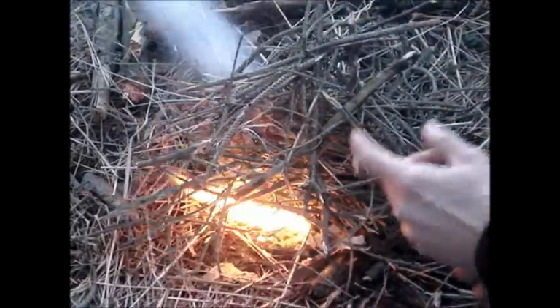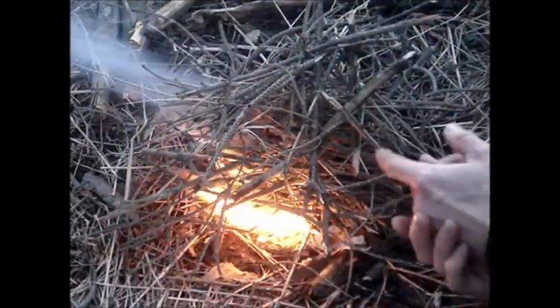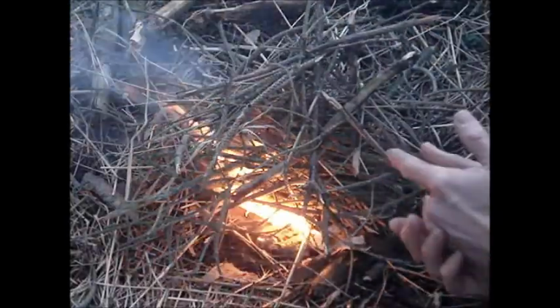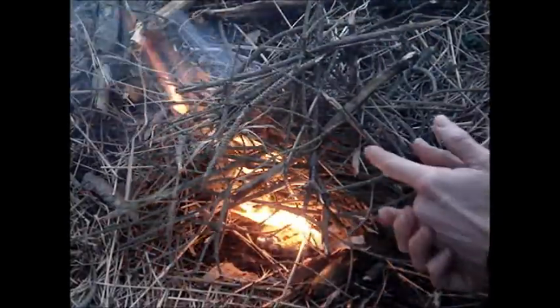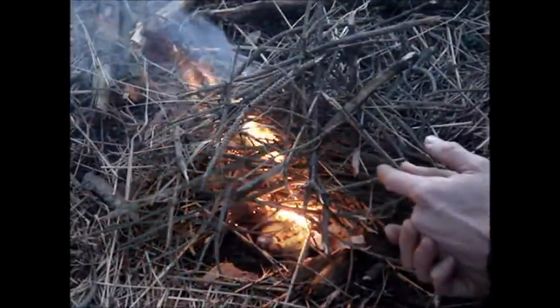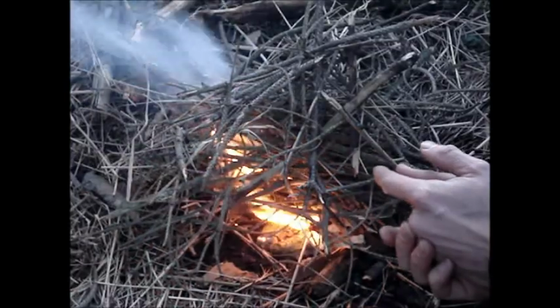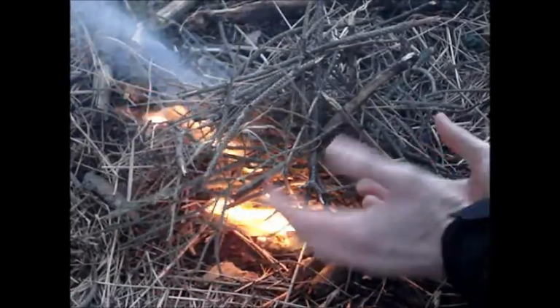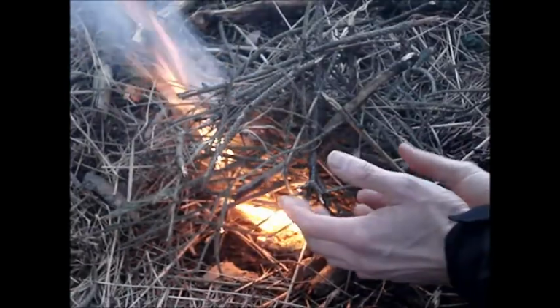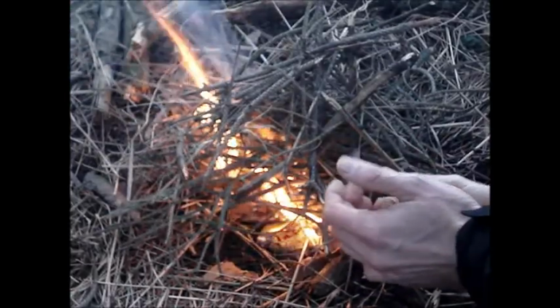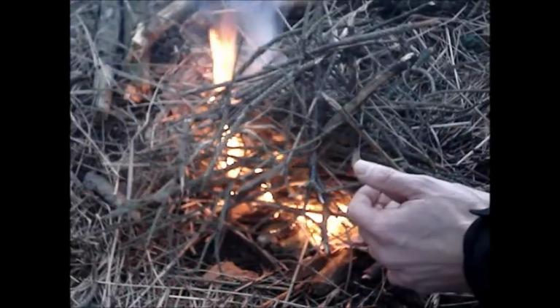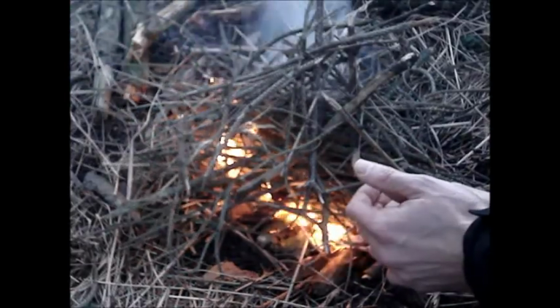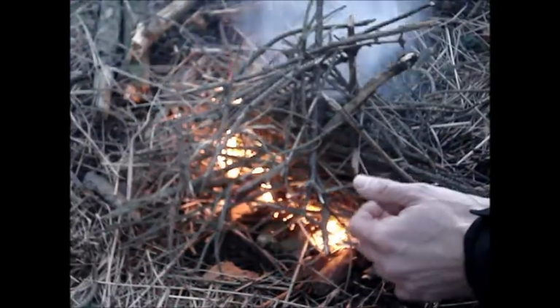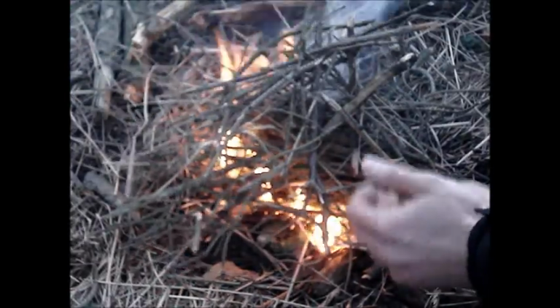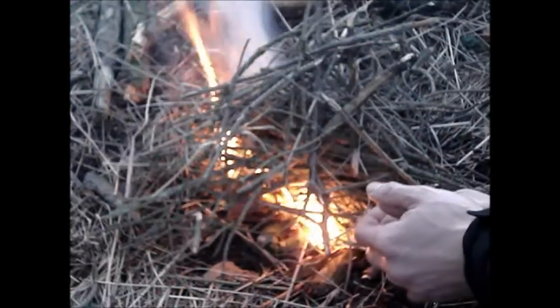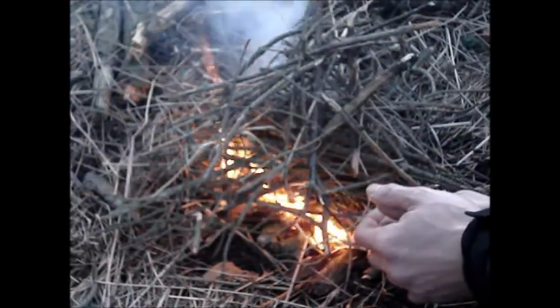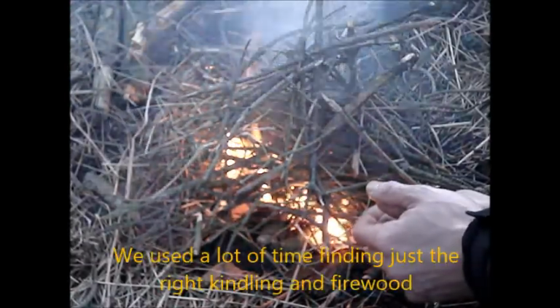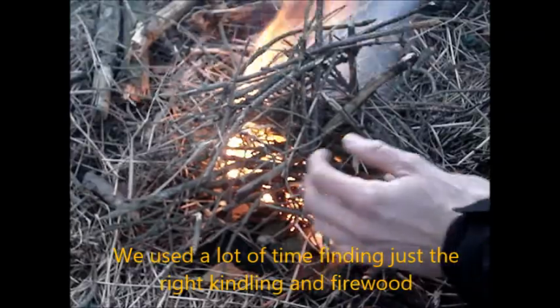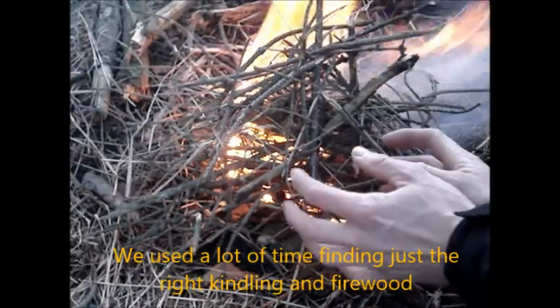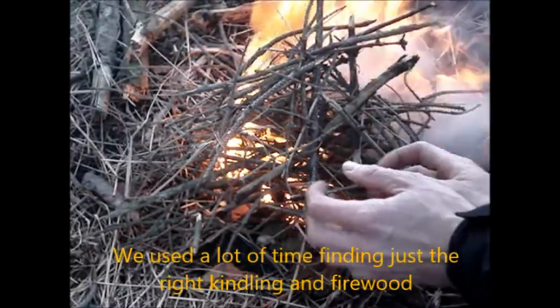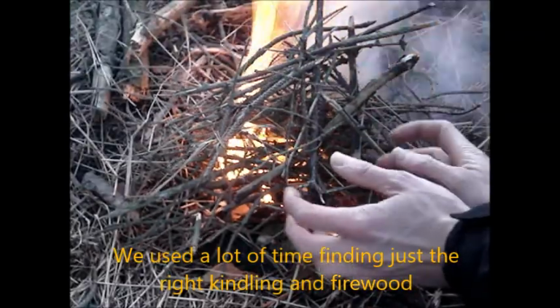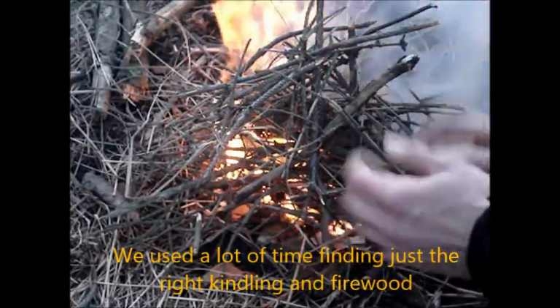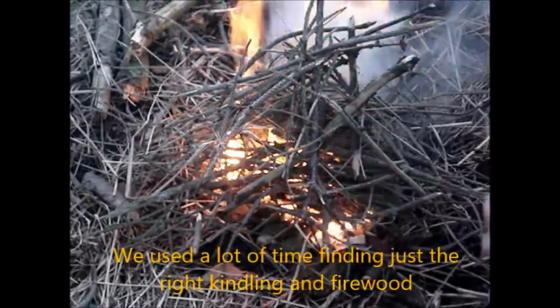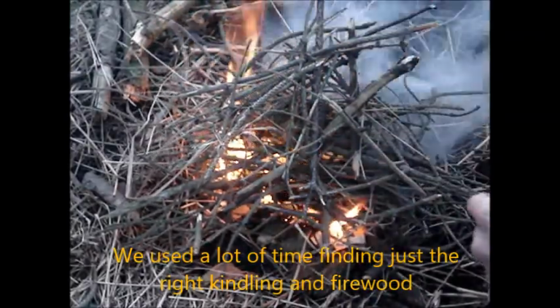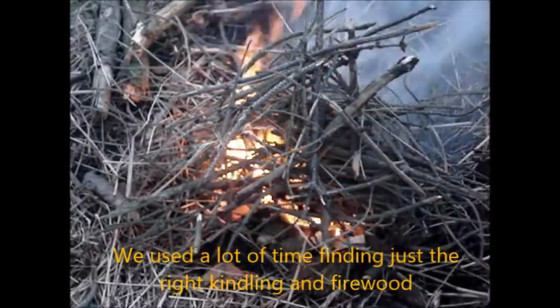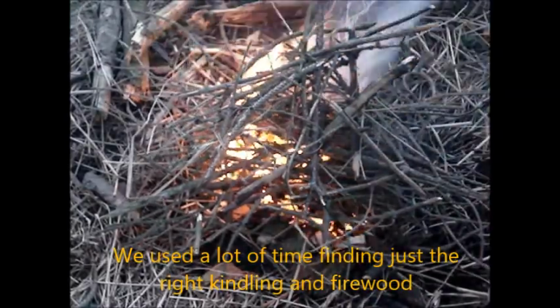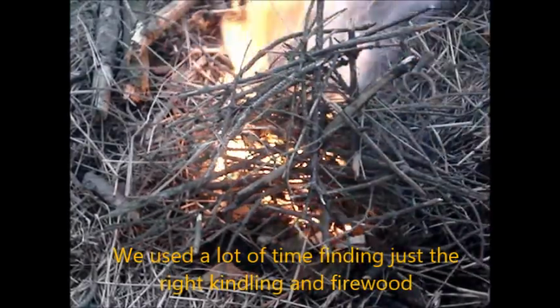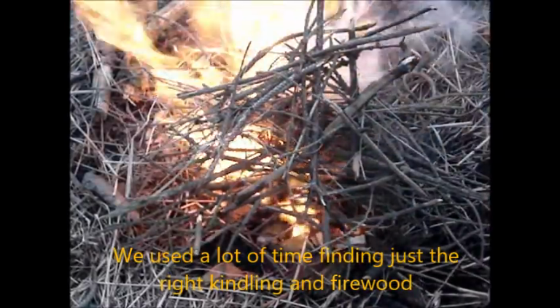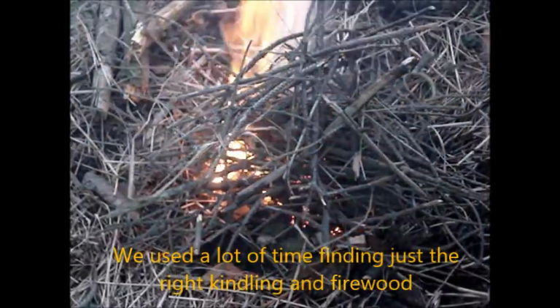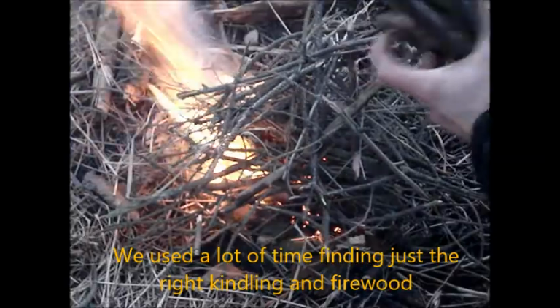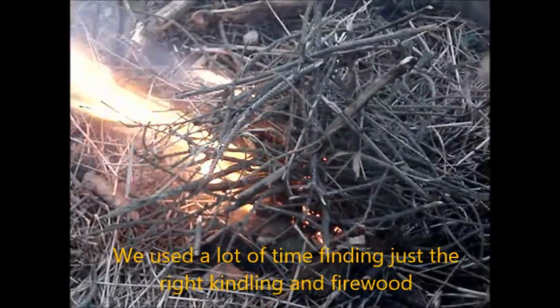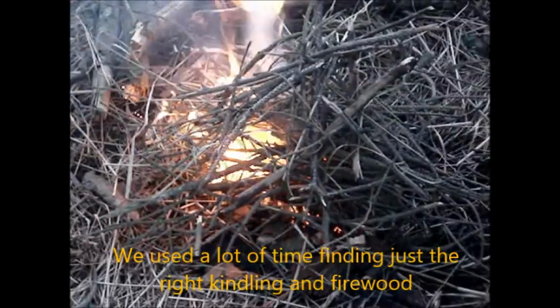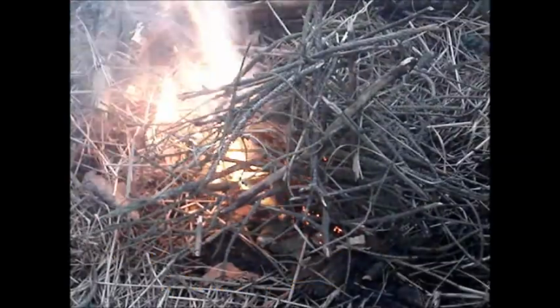Using dry birch bark works every time and it is, I think, the easiest way to do it. You handful a fine bundle of small pieces of very dry birch bark and it works every time.